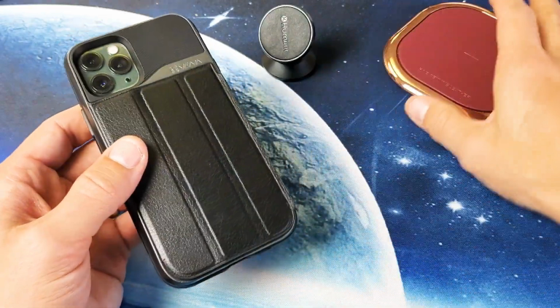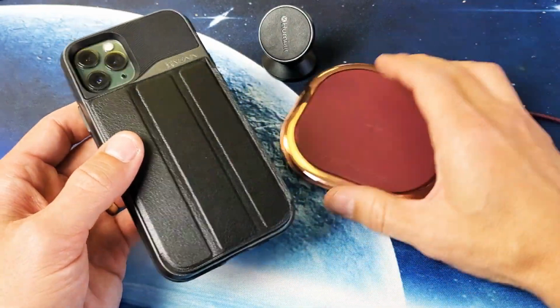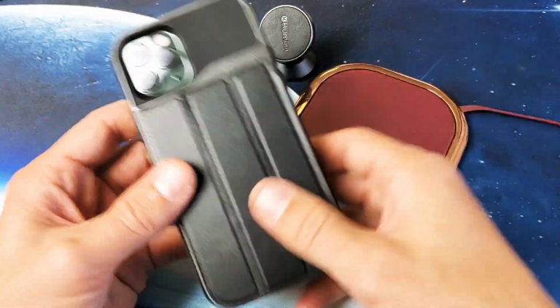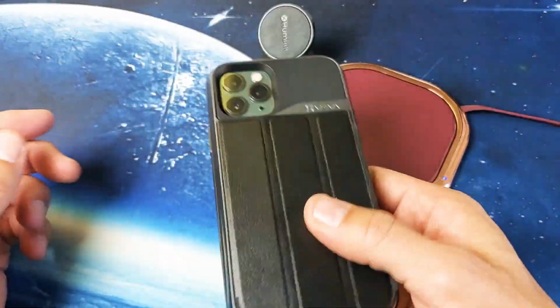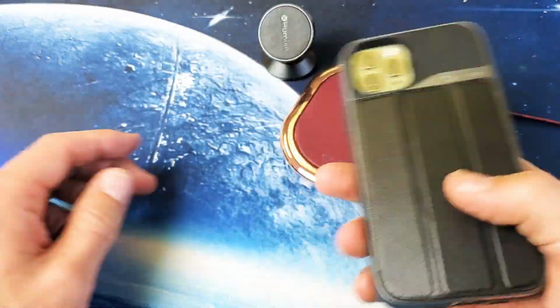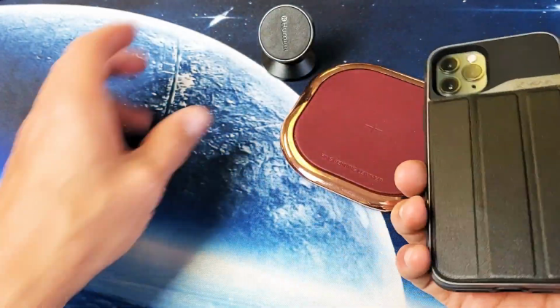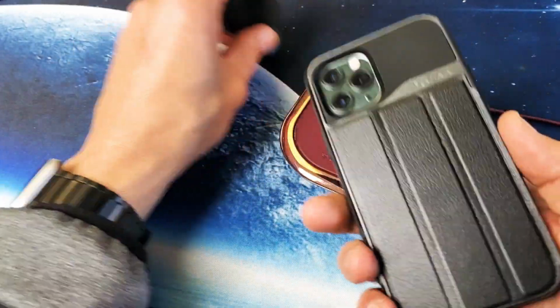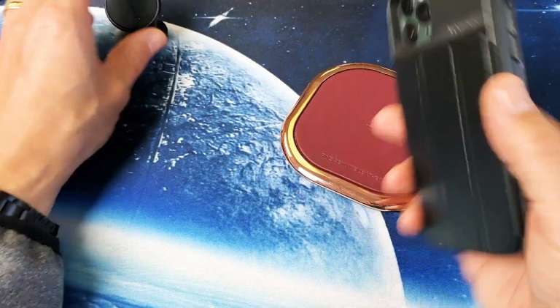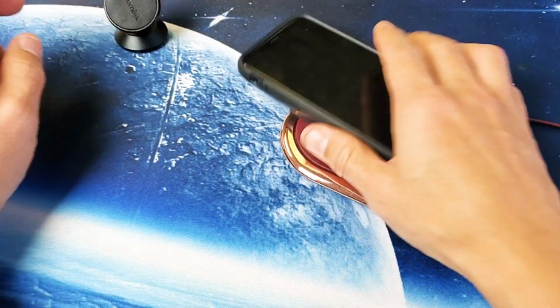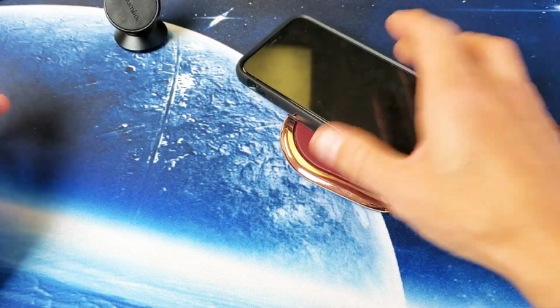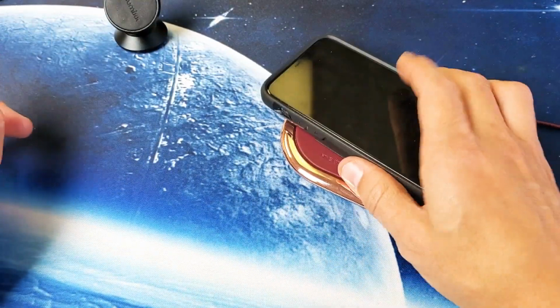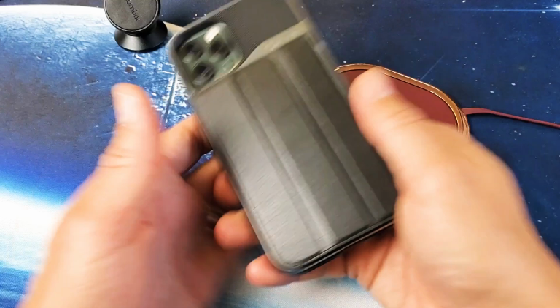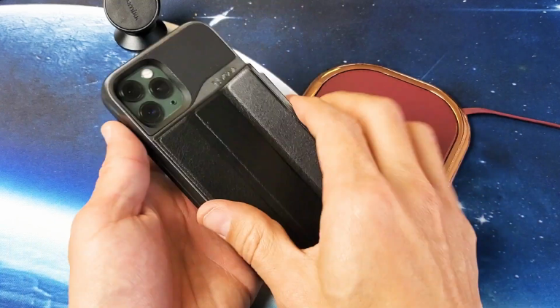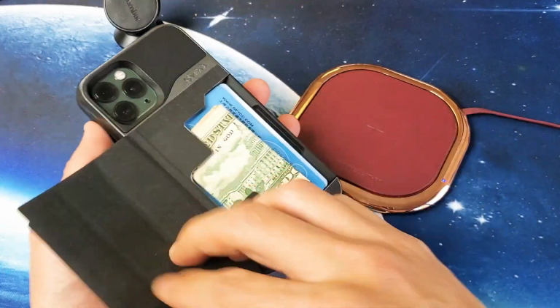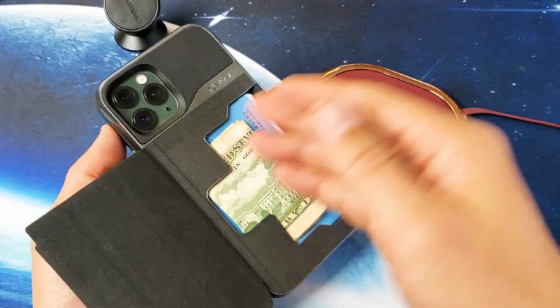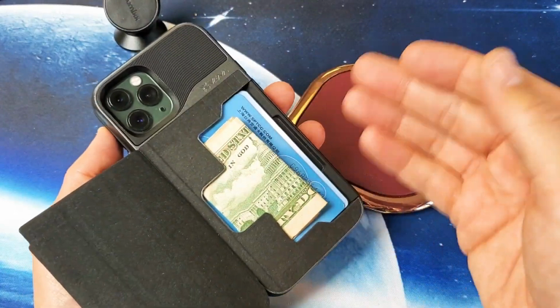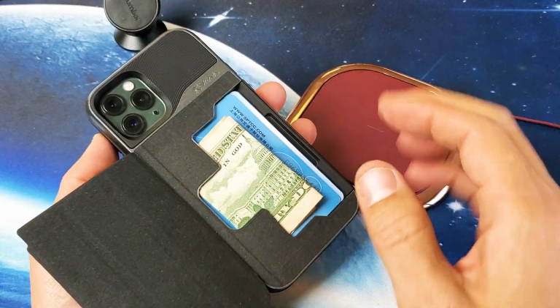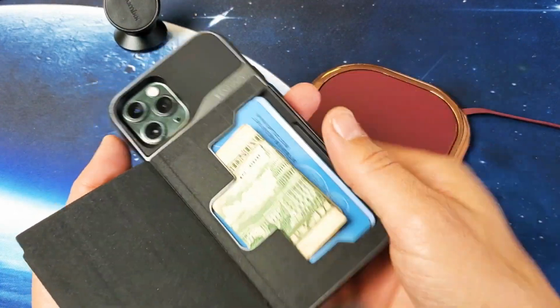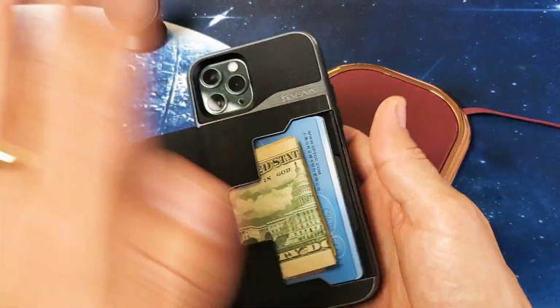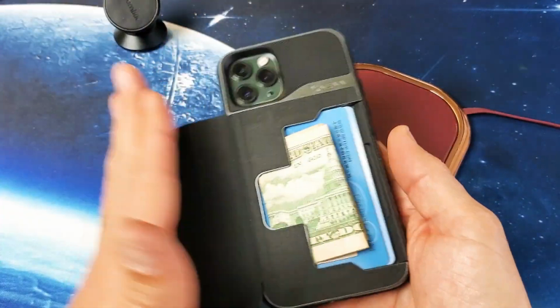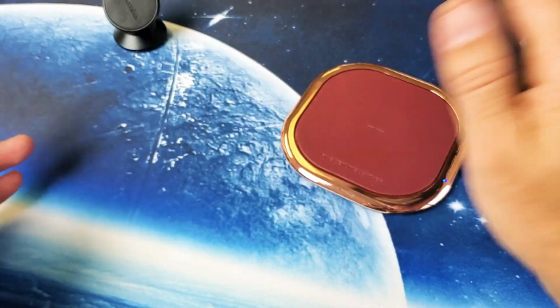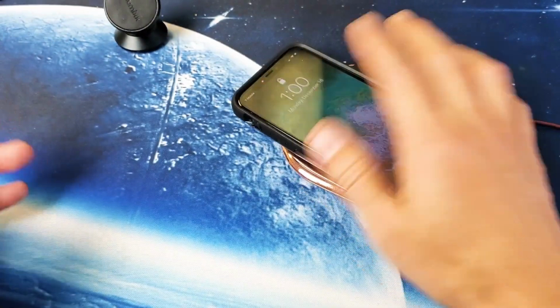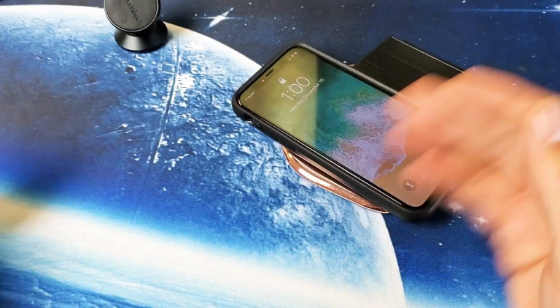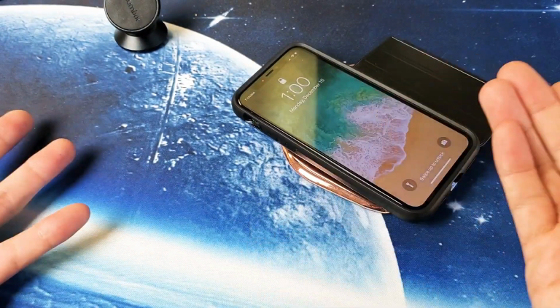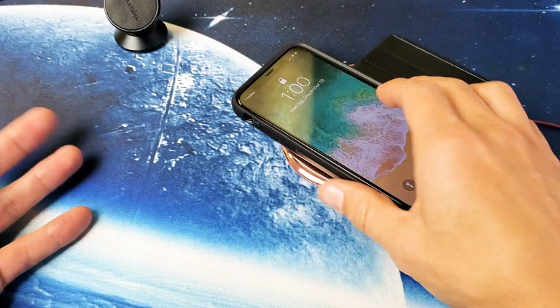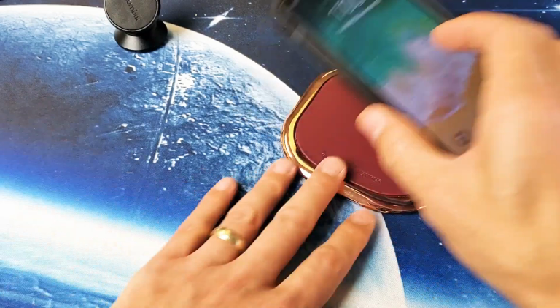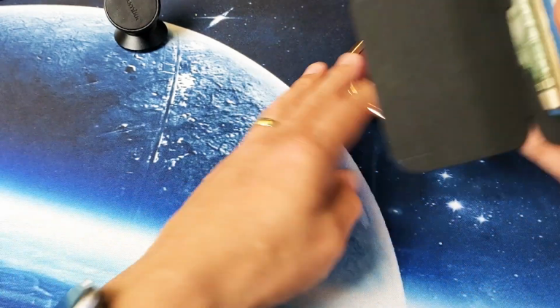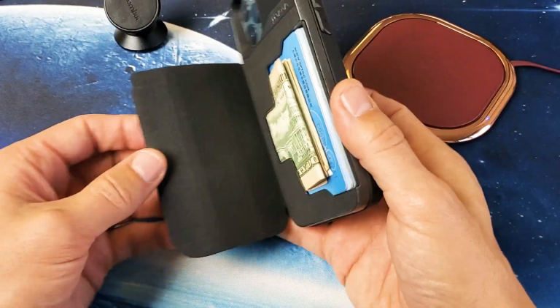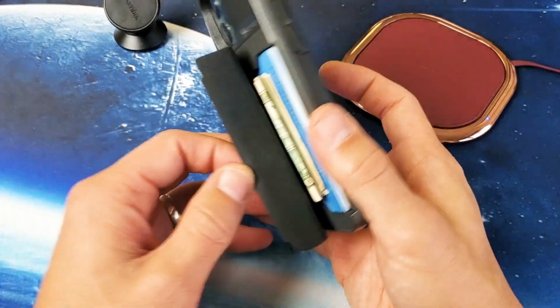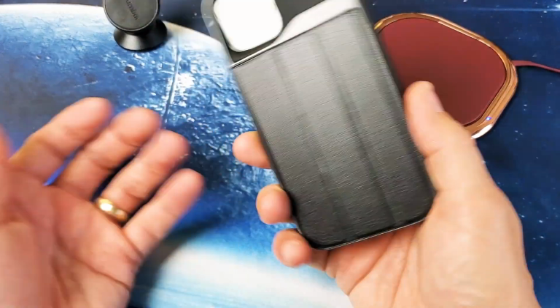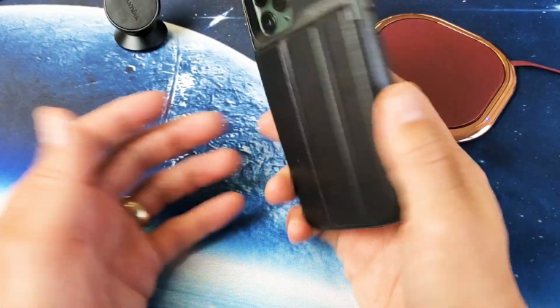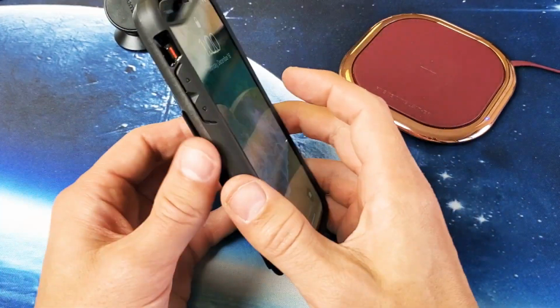One thing I want to note is you're not able to wirelessly charge with this case on. It doesn't matter — even if I don't have anything in here and I leave the door open, I'm still not able to charge it wirelessly.